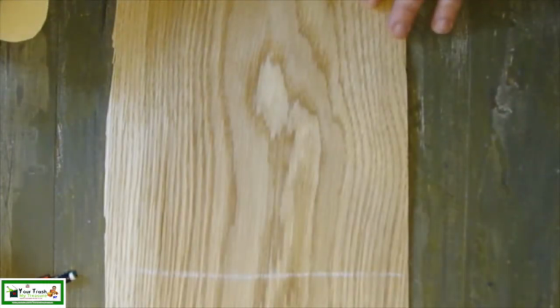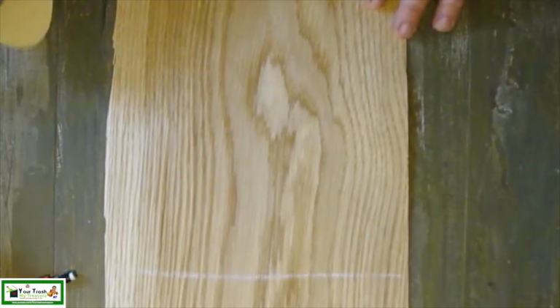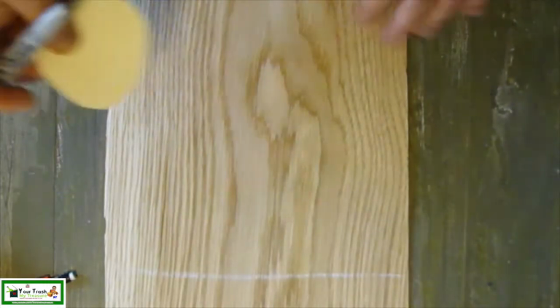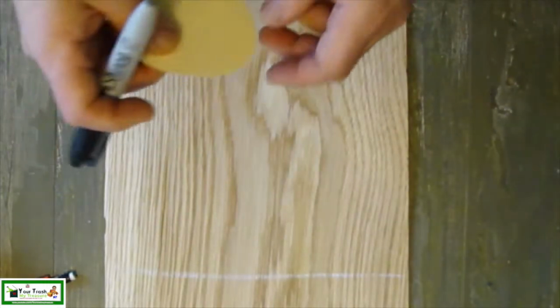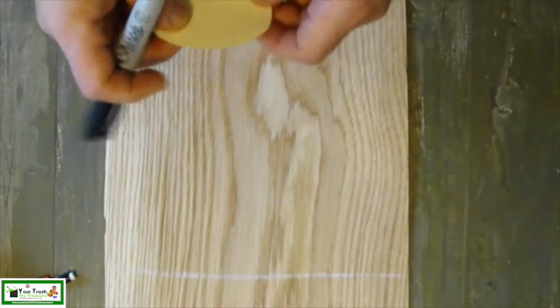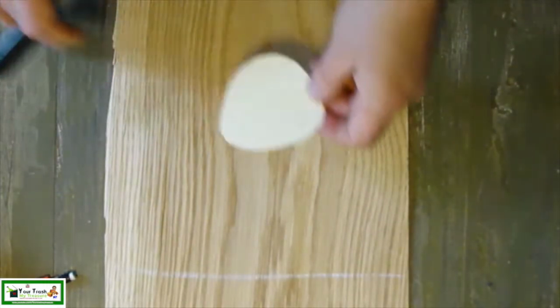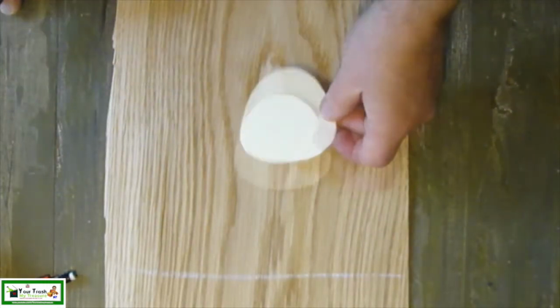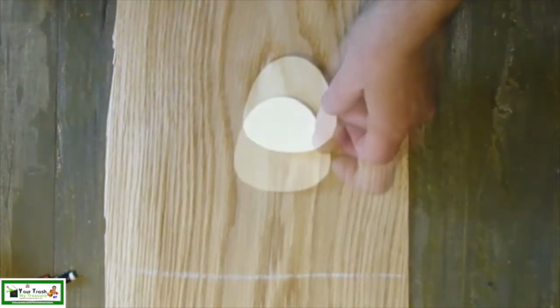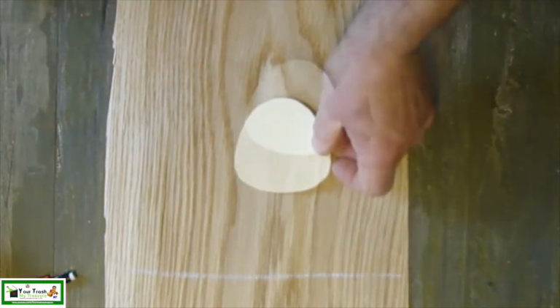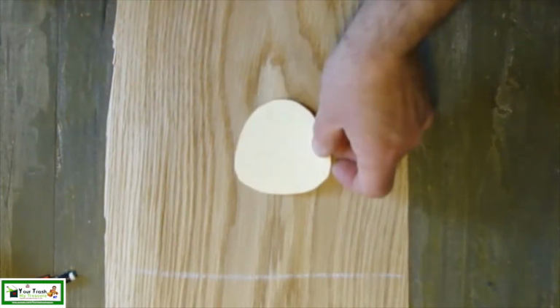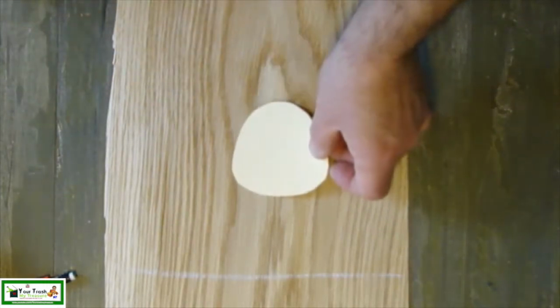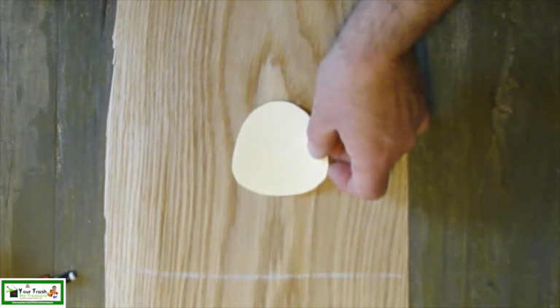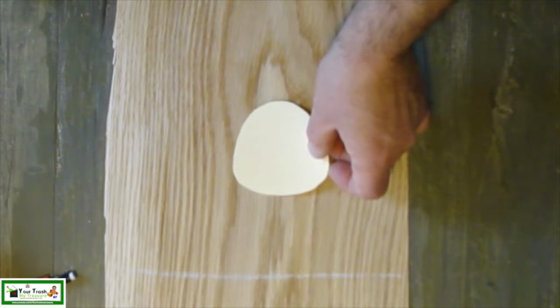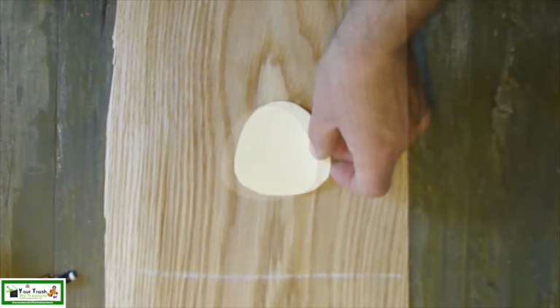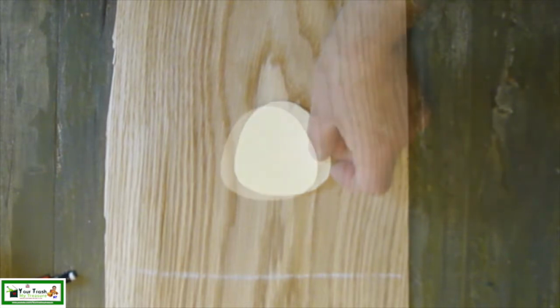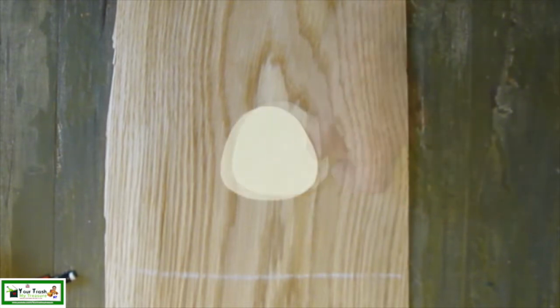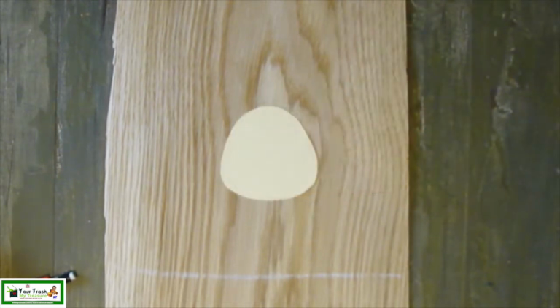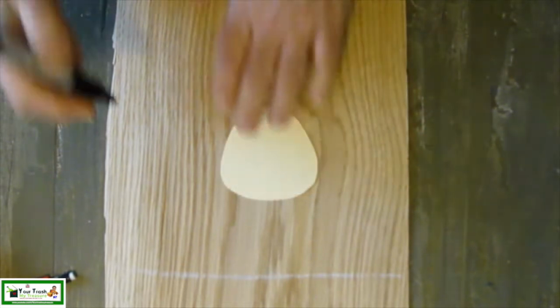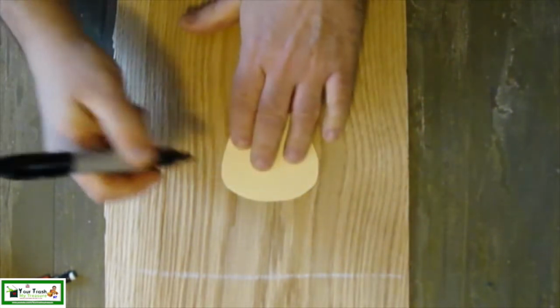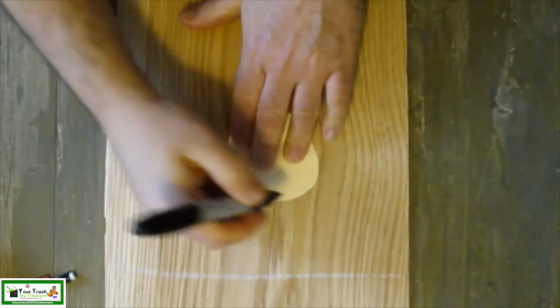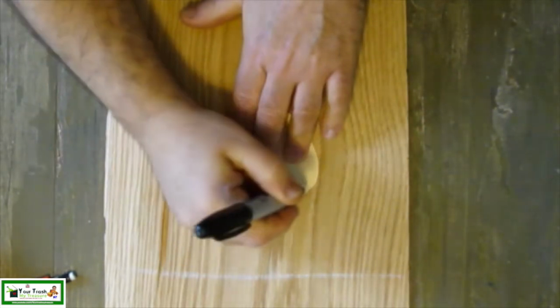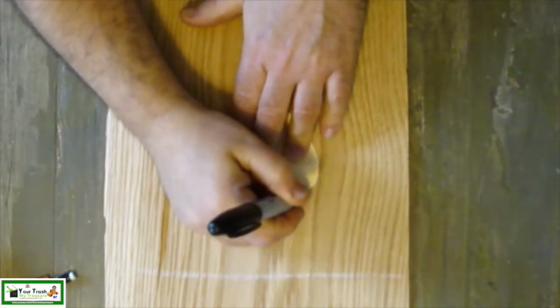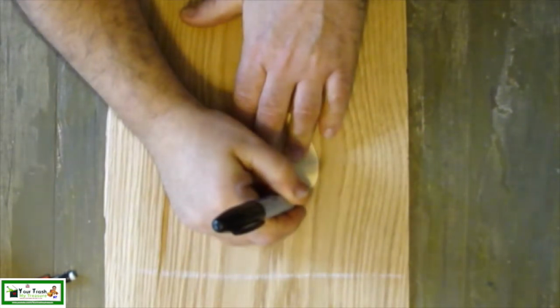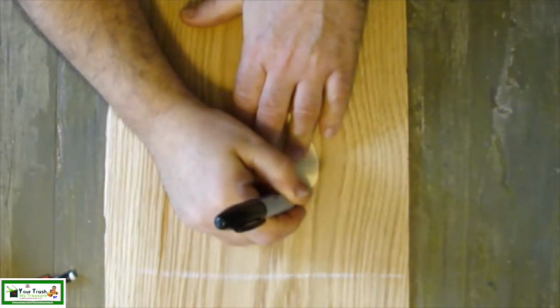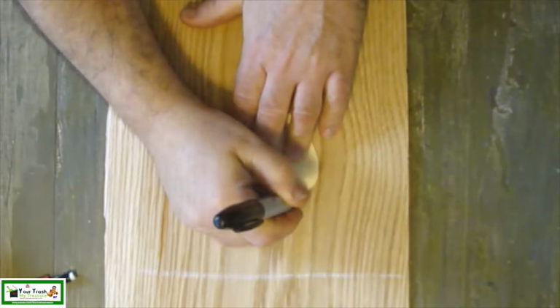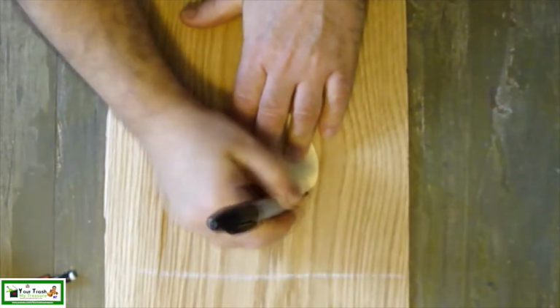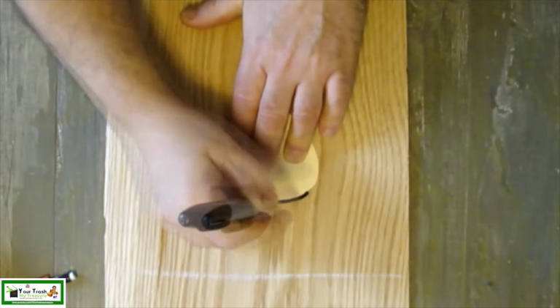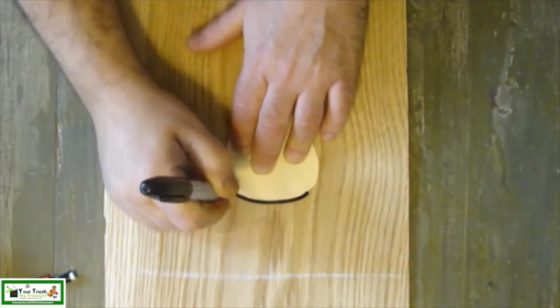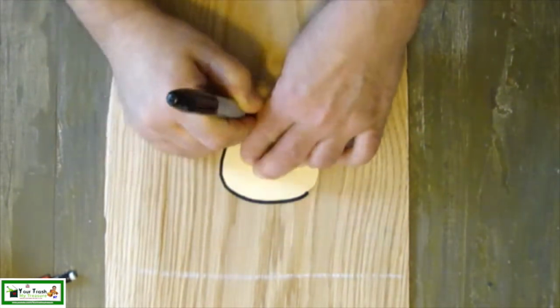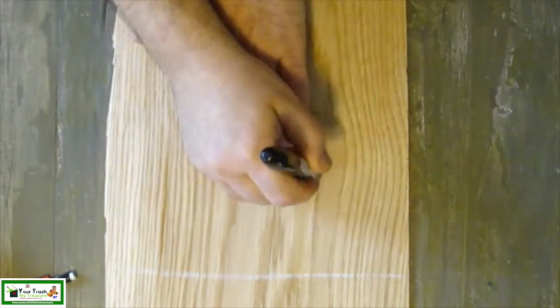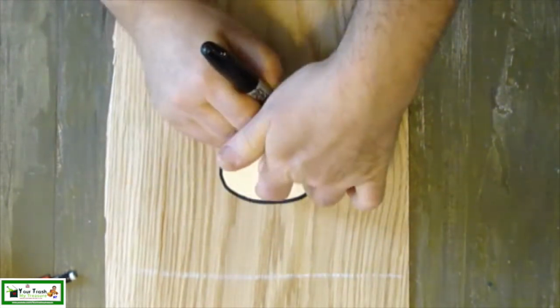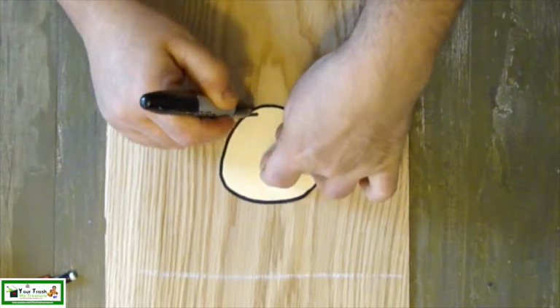Now that the tools are made for the top decoration, the next step is to make the two backer boards that they are displayed on. I used a piece of oak veneer to make these.